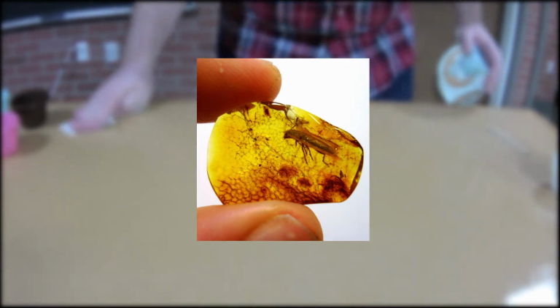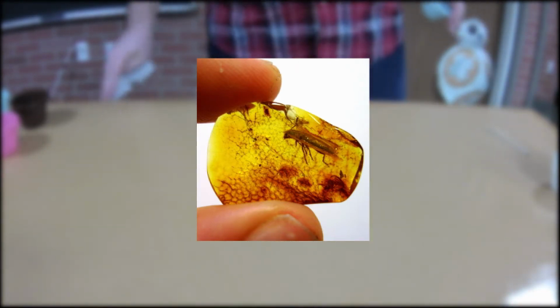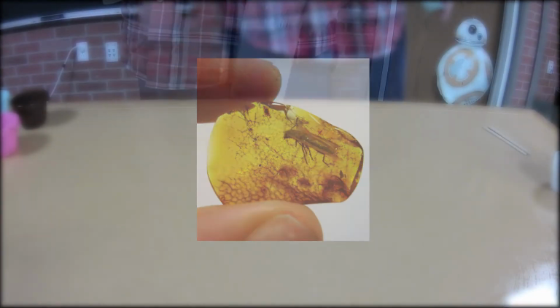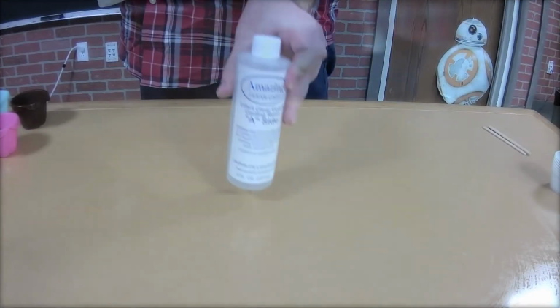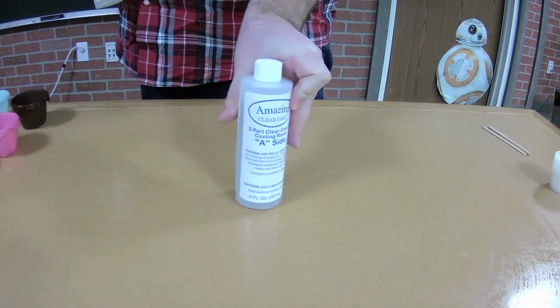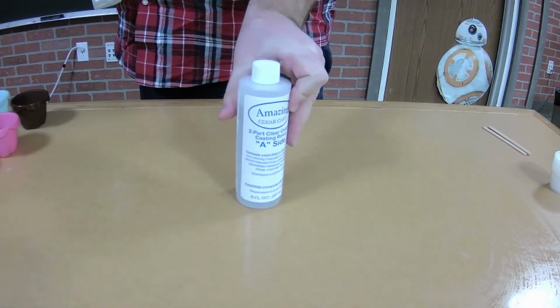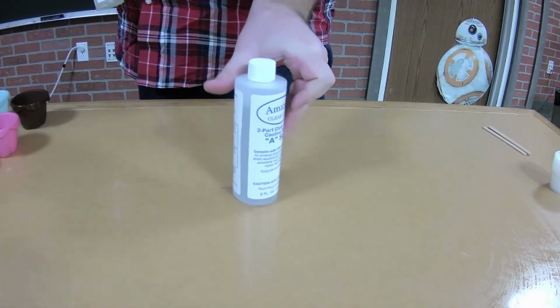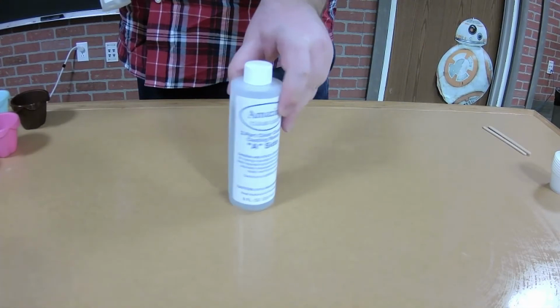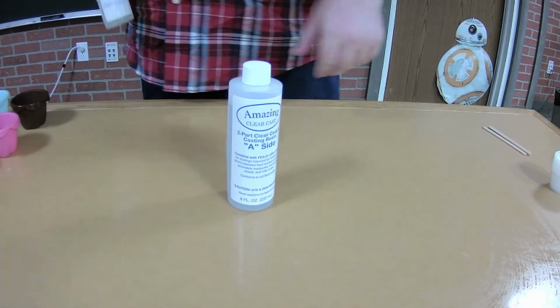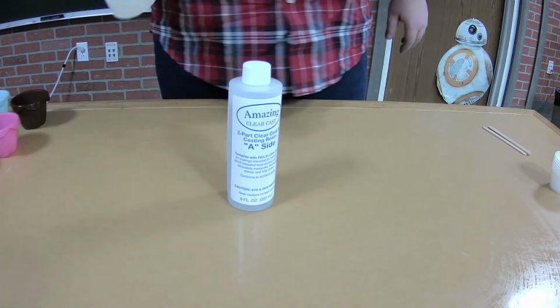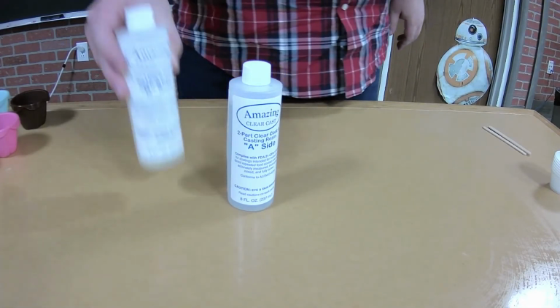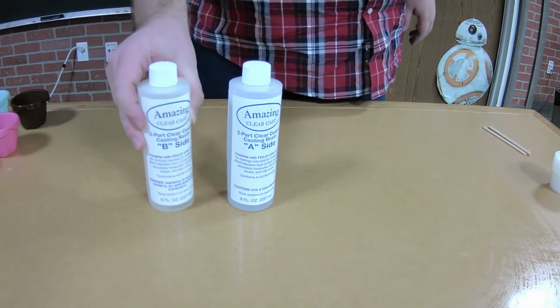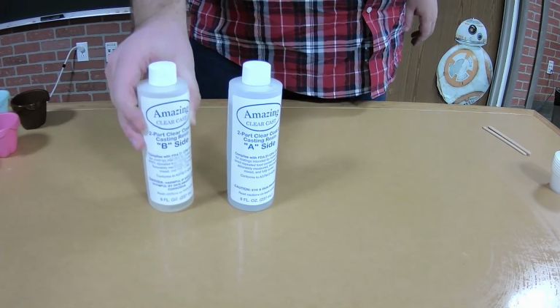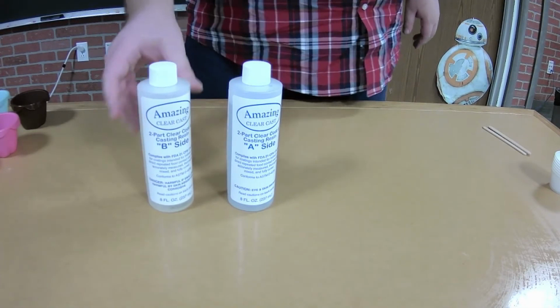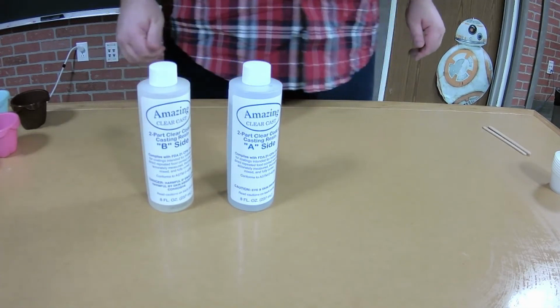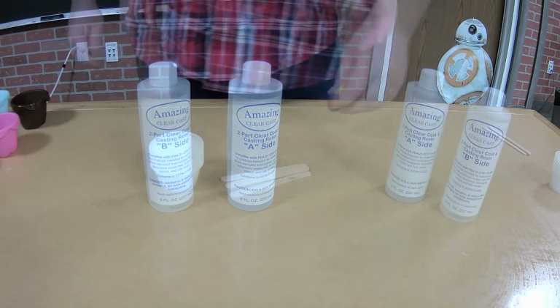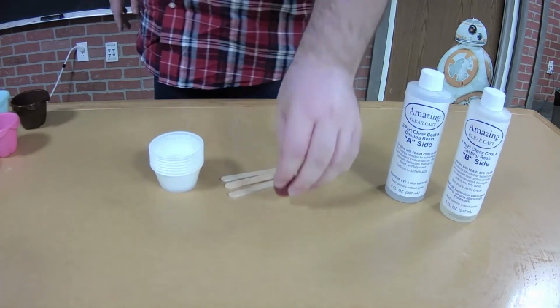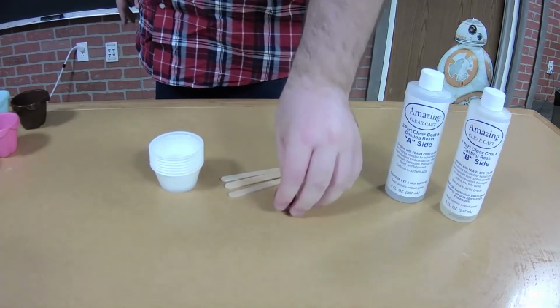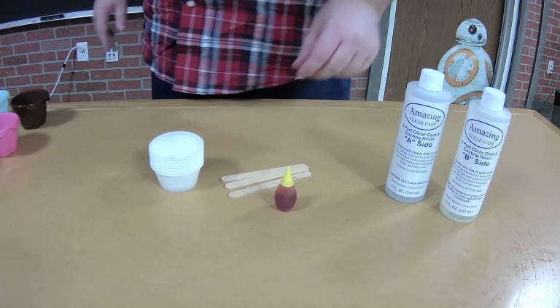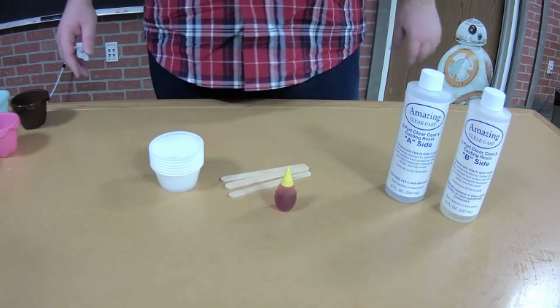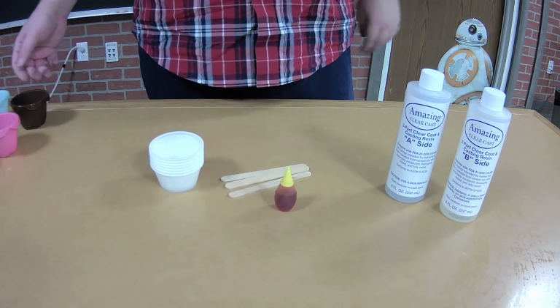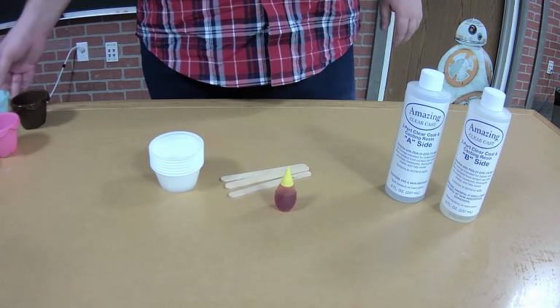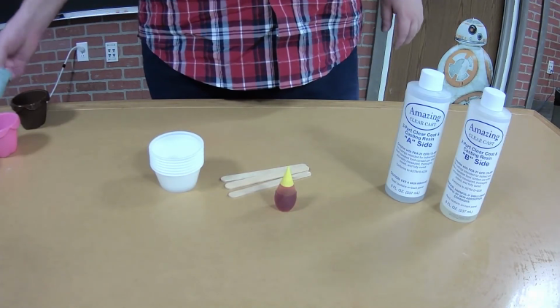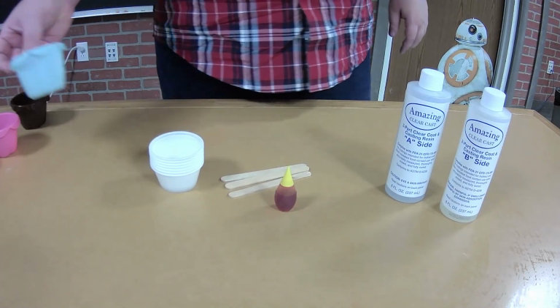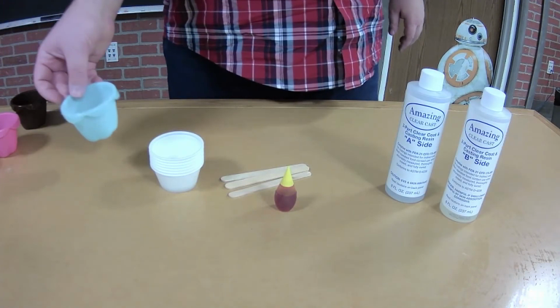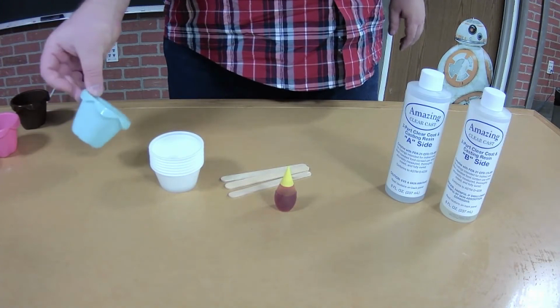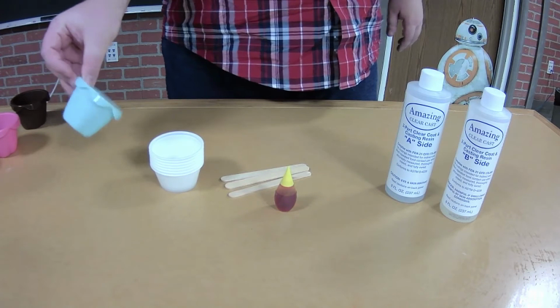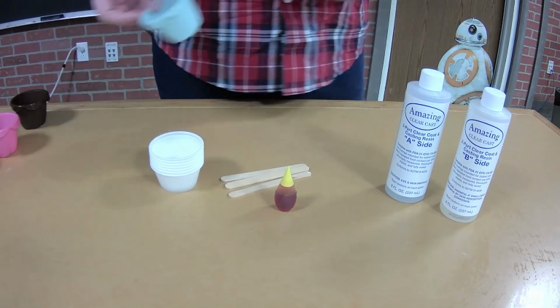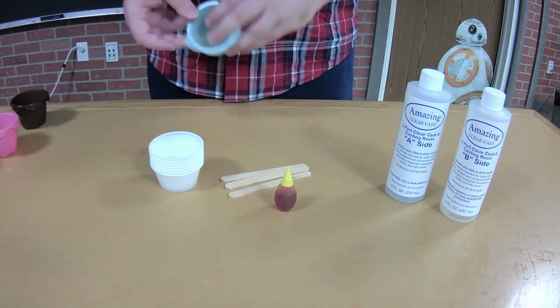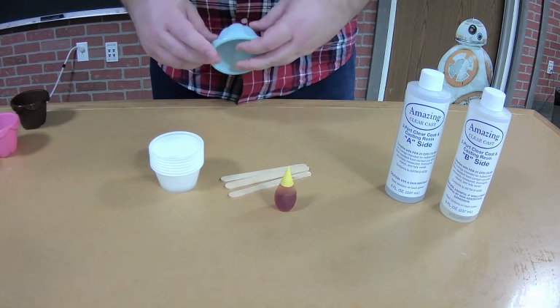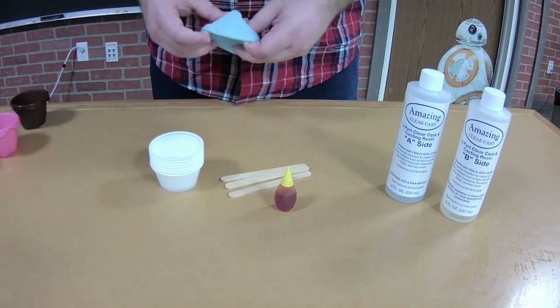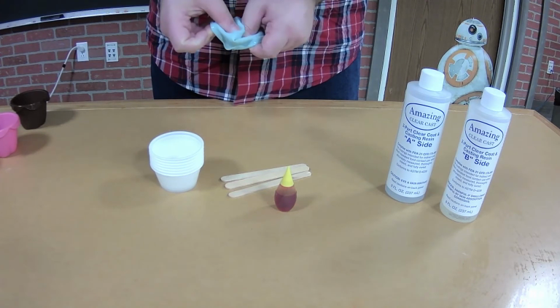For this project, we are using epoxy resin, which comes in two parts, labeled part A and part B, as well as some yellow food dye to help create our amber color. I also have a flexible mold to pour our resin into, as well as cups used for measuring the resin.